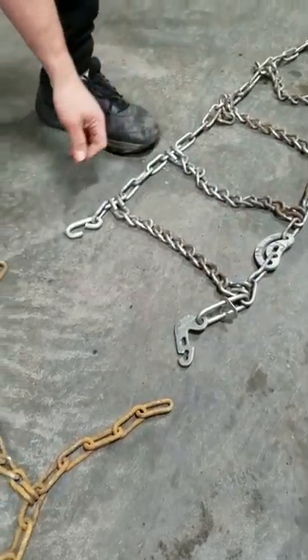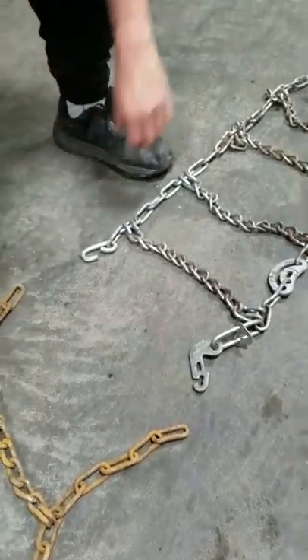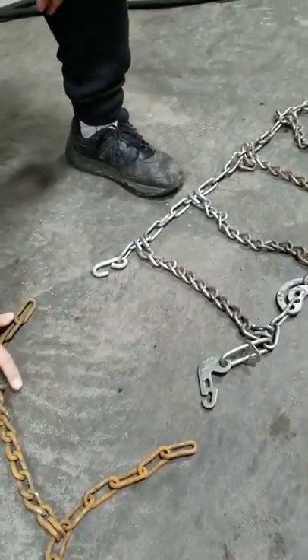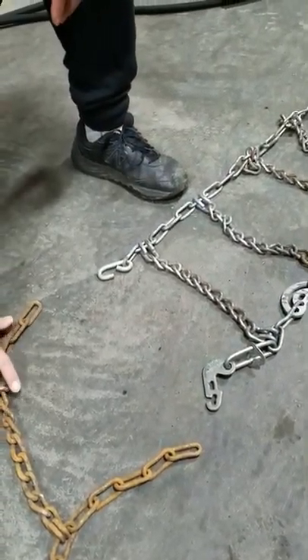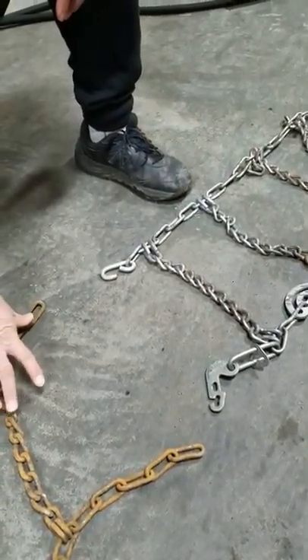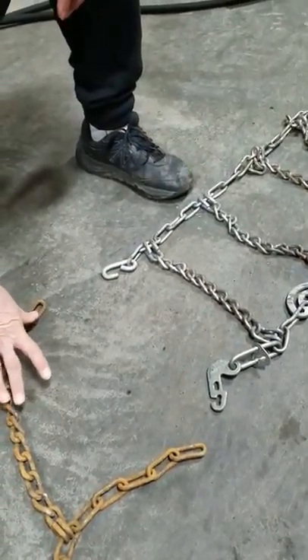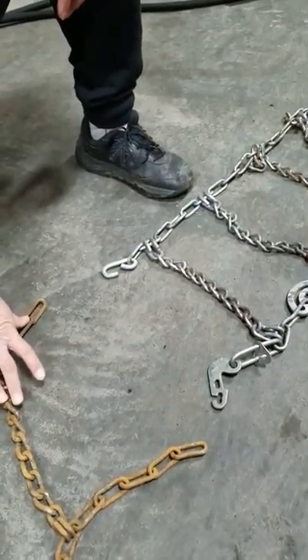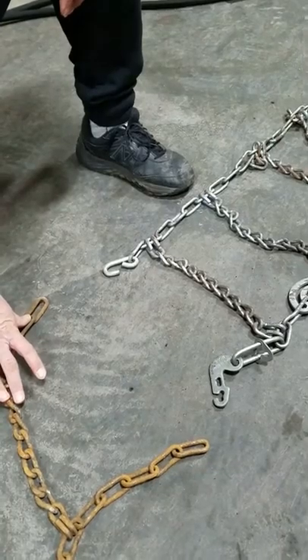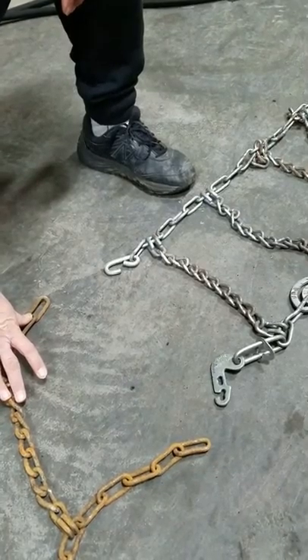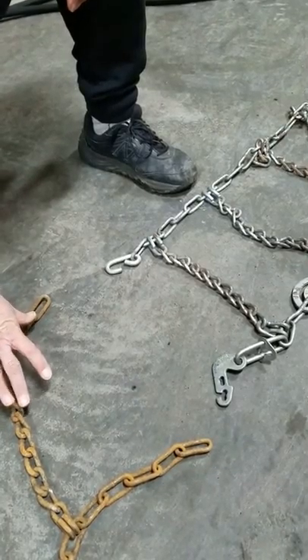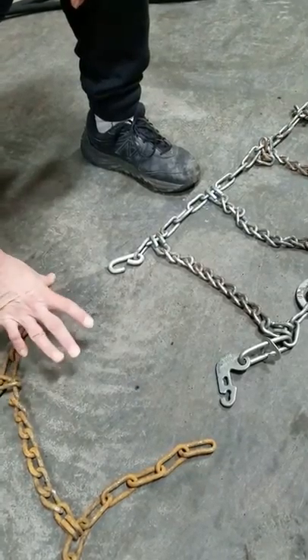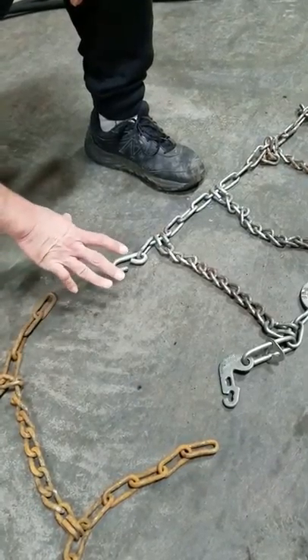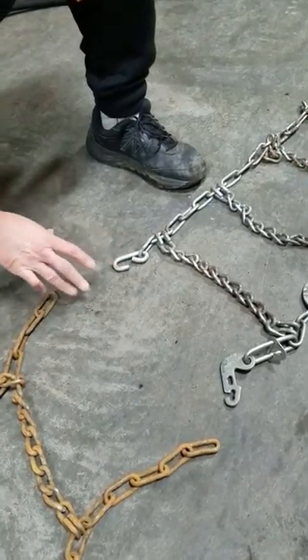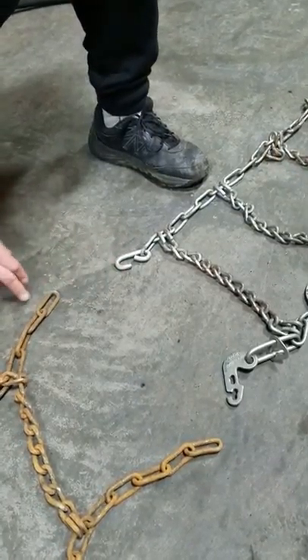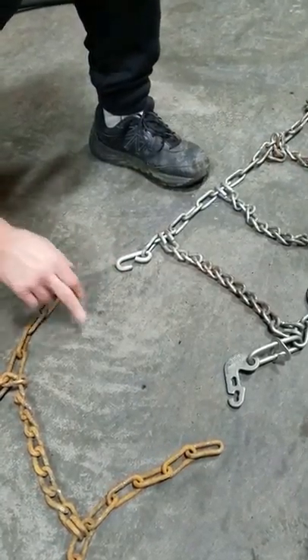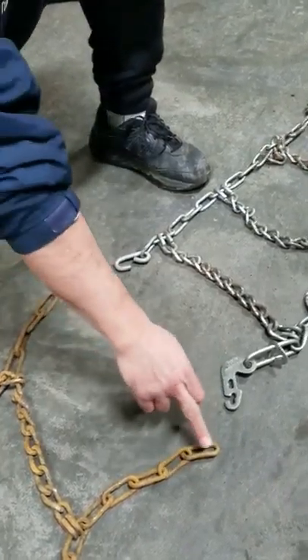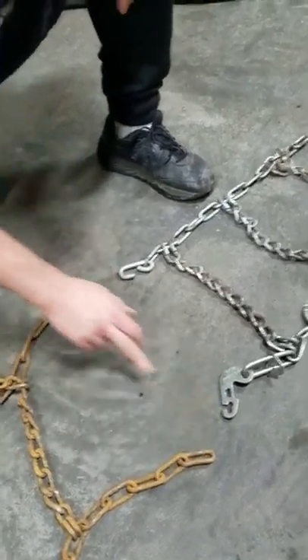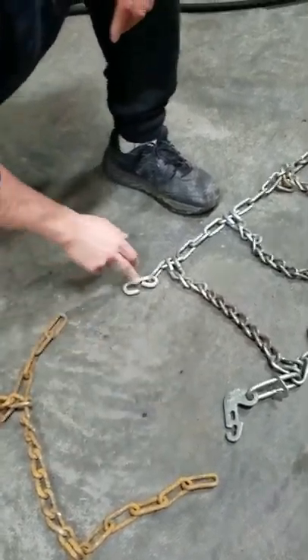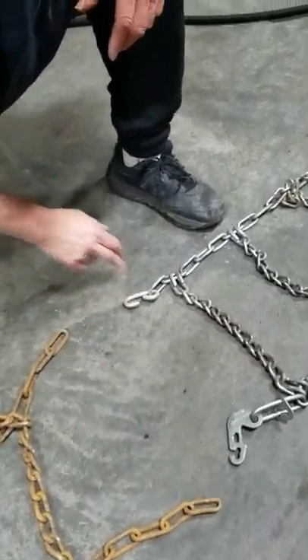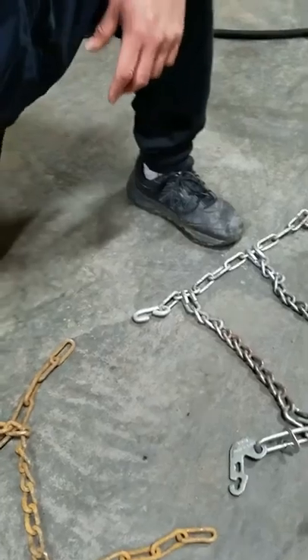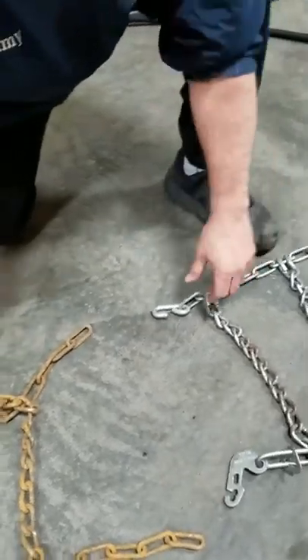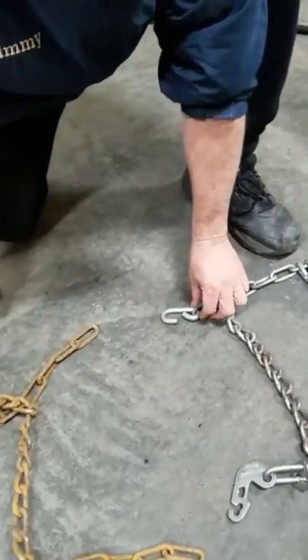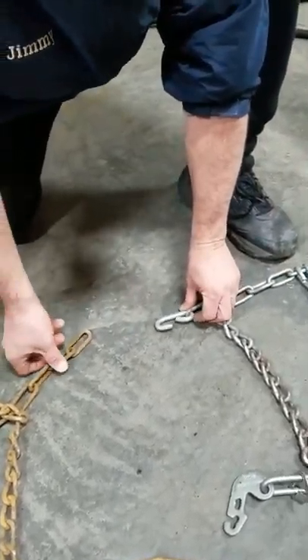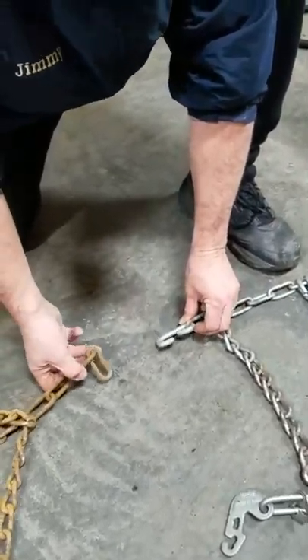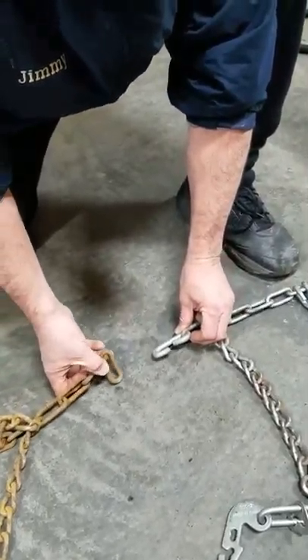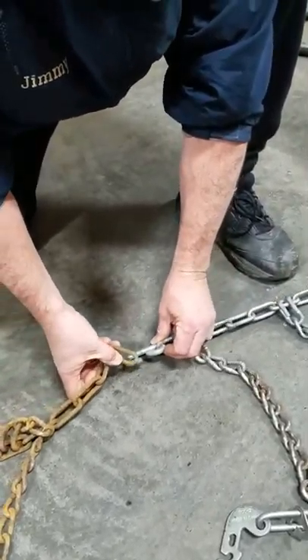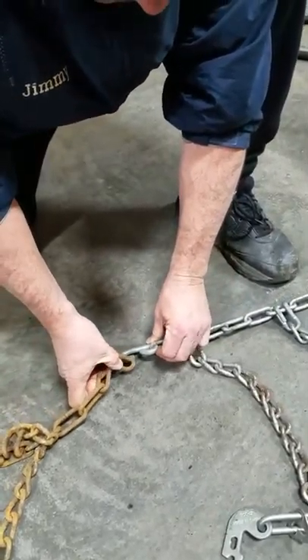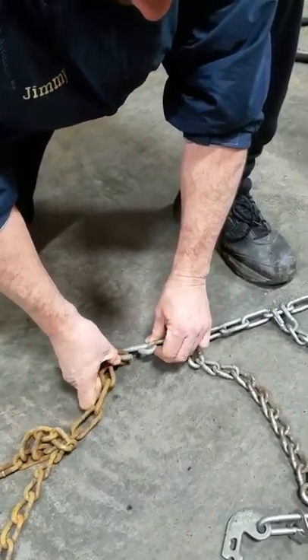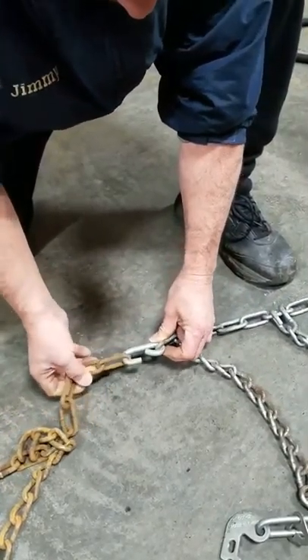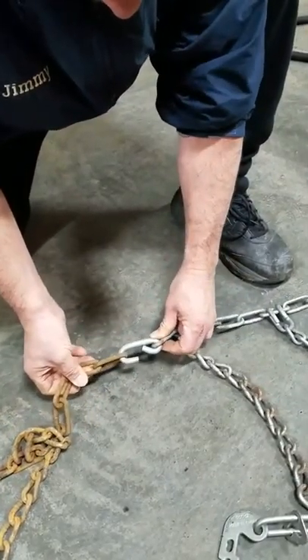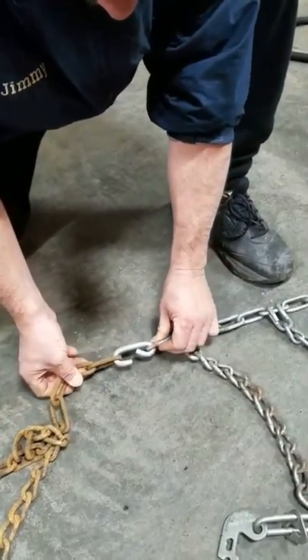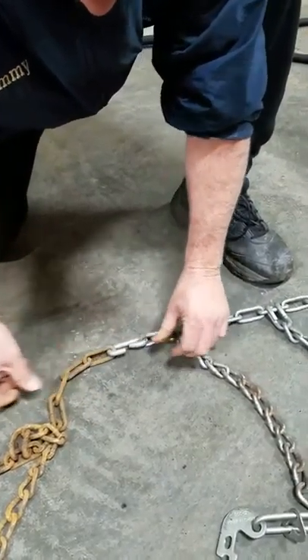I'm just using this chain here as an example. You don't hook two chains together, but we're going to use the ends to show you how that works. With this one here, we just hook like that, and that will hook it.